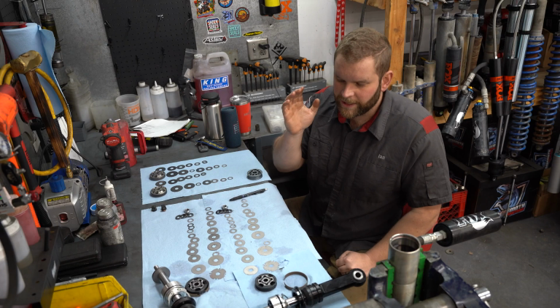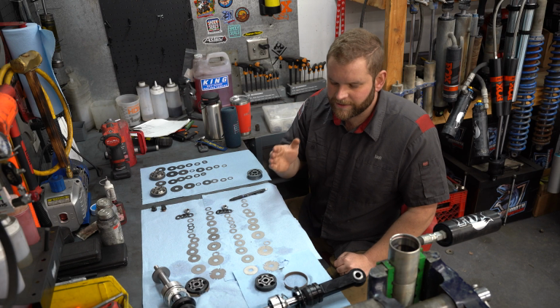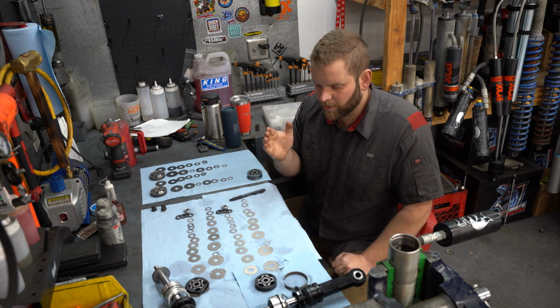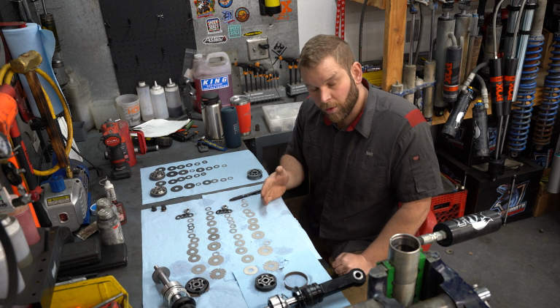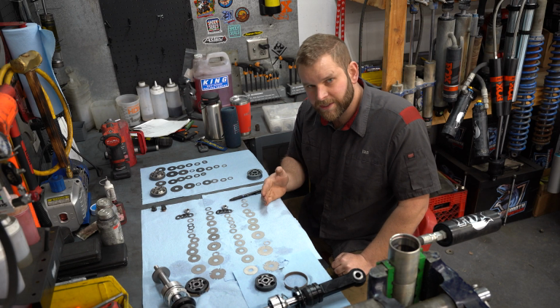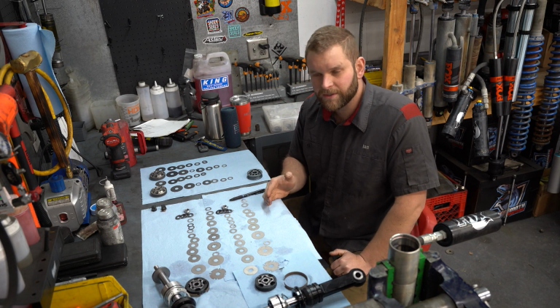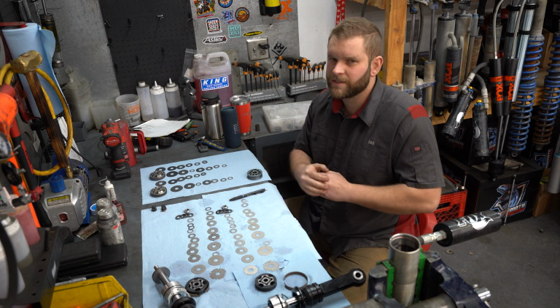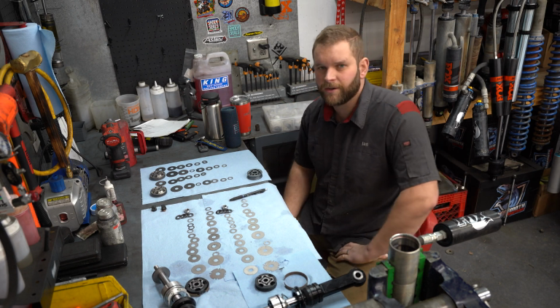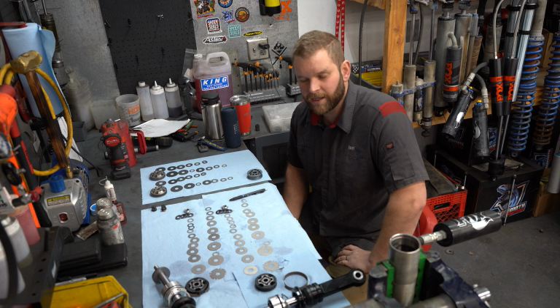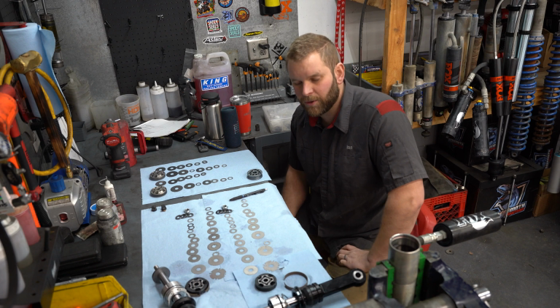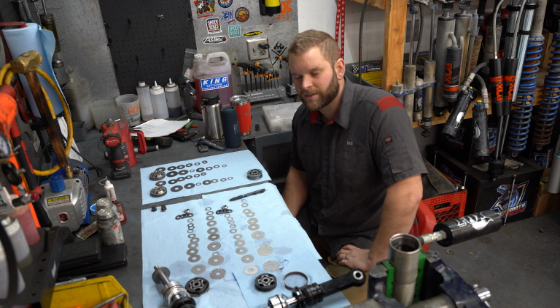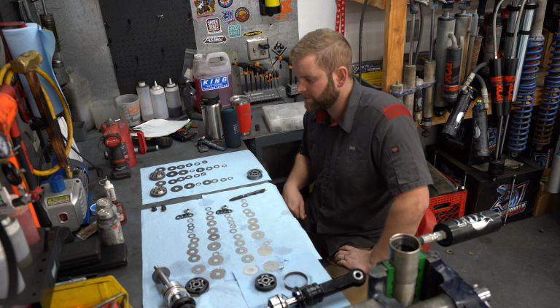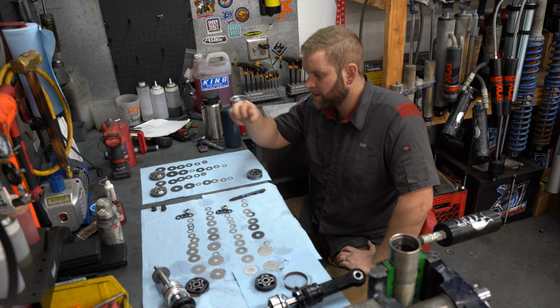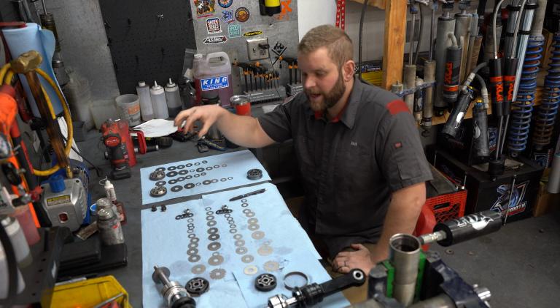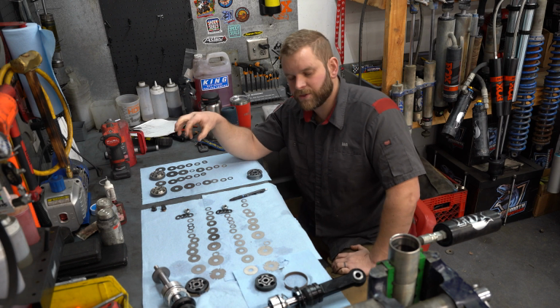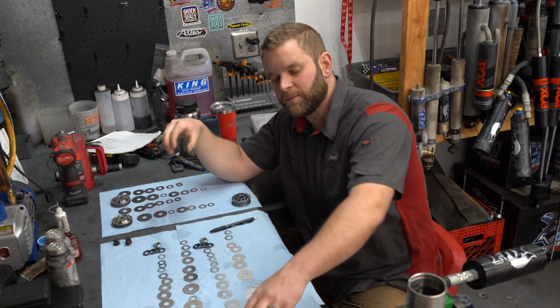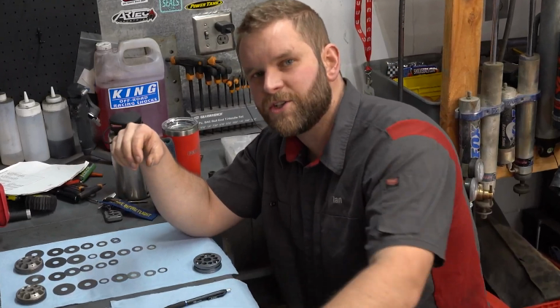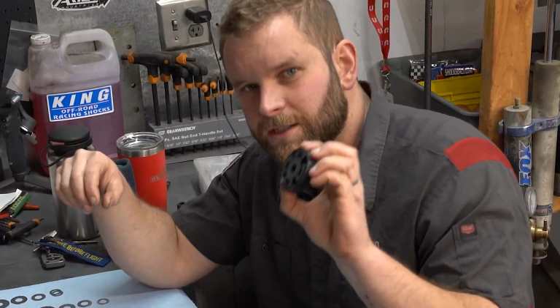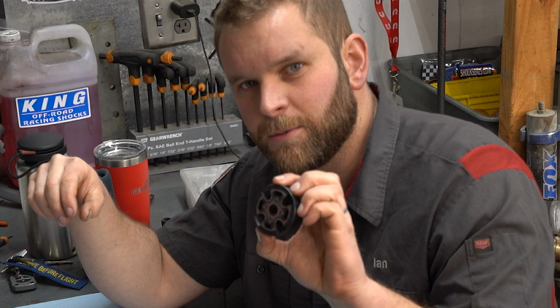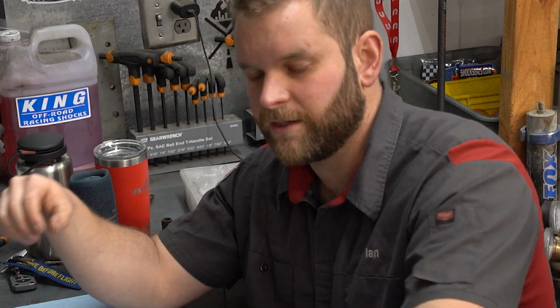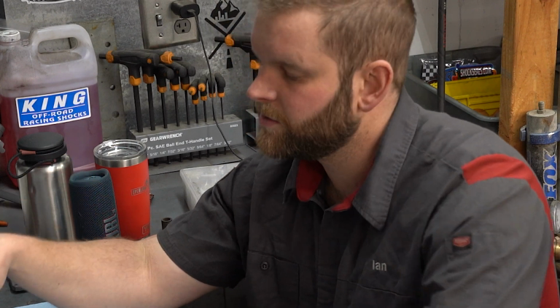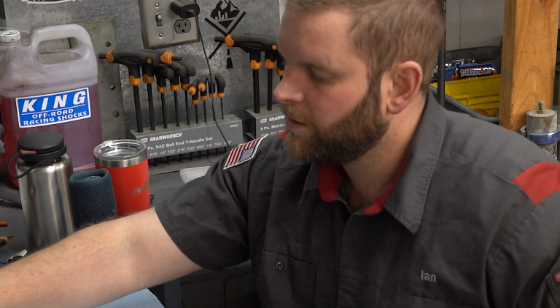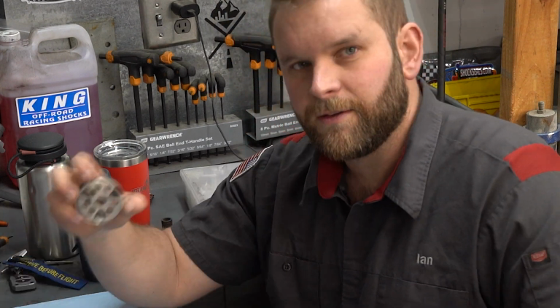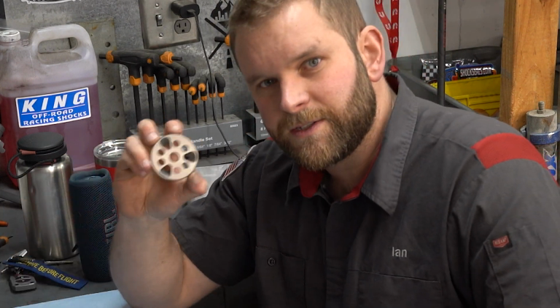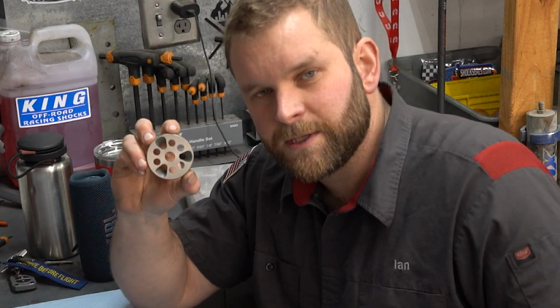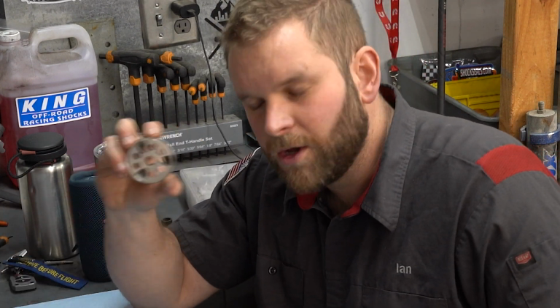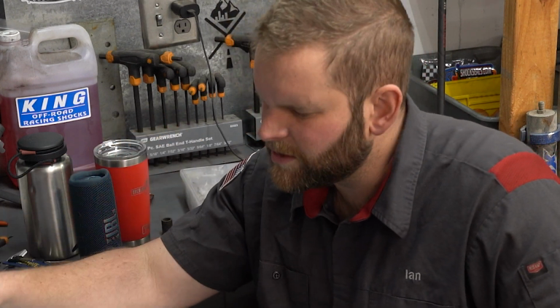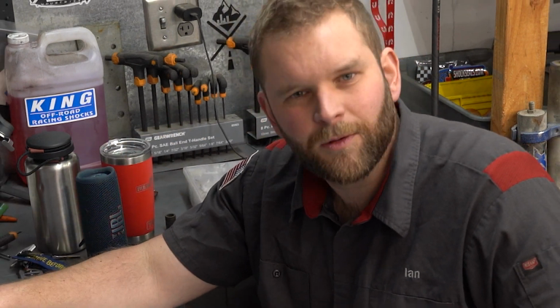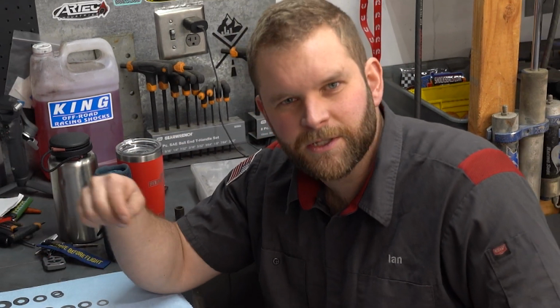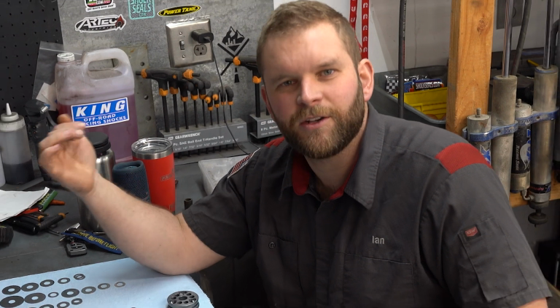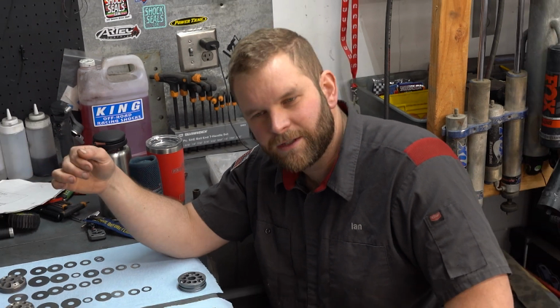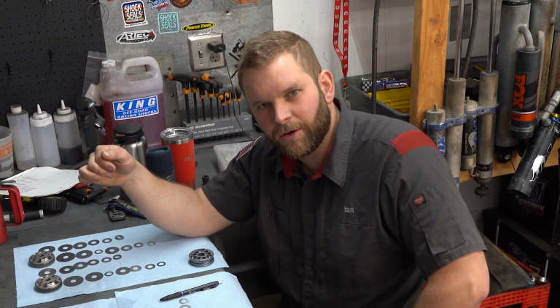When I tell you that these things rode horrible with 600 pound springs, I'm not understating it. They may be the worst shocks I've ever driven. And now we're going to switch from this kind of junky low flow piston to the high flow race series piston, which seems kind of backwards because we're increasing the spring rate.